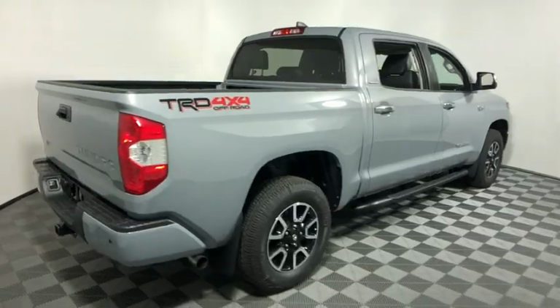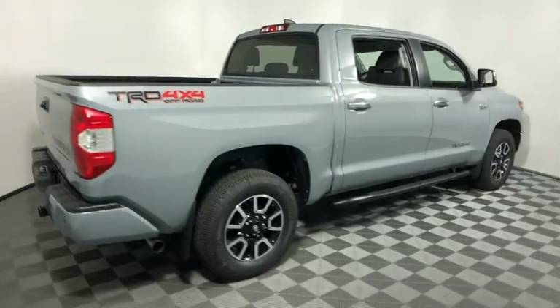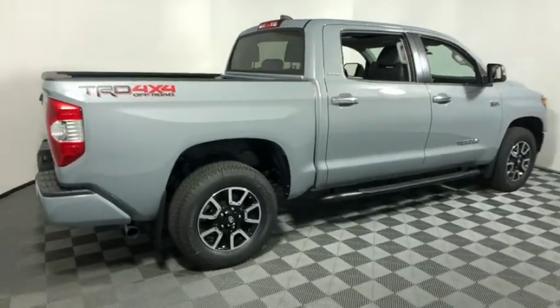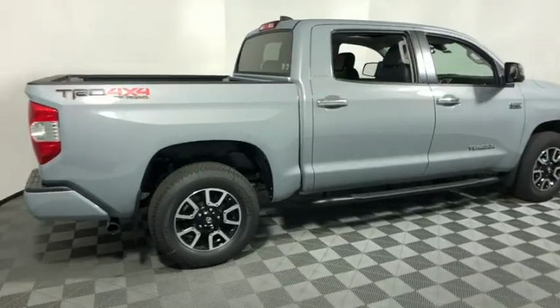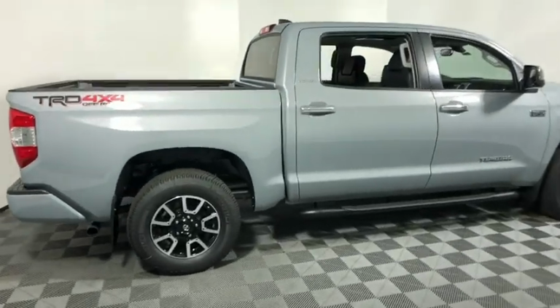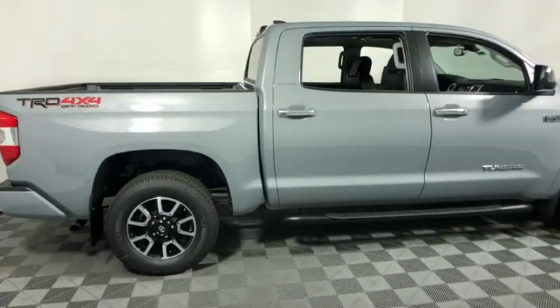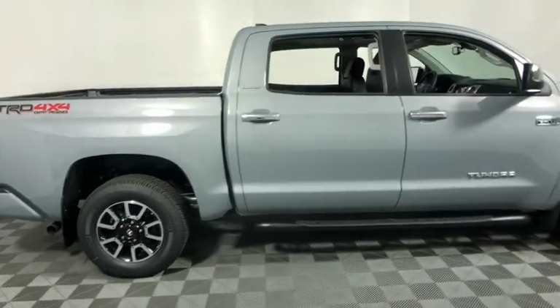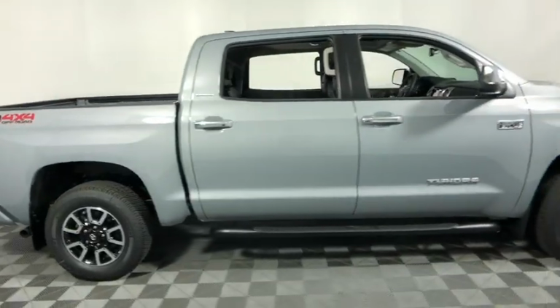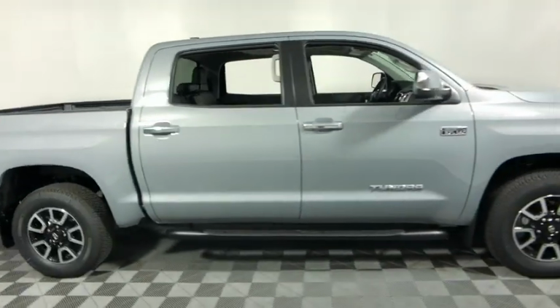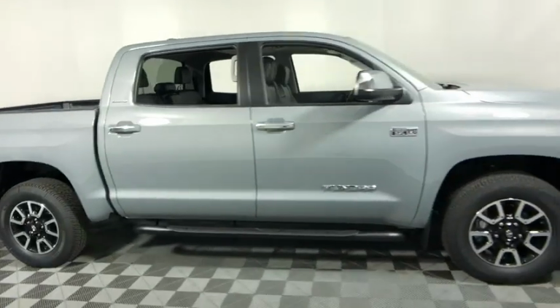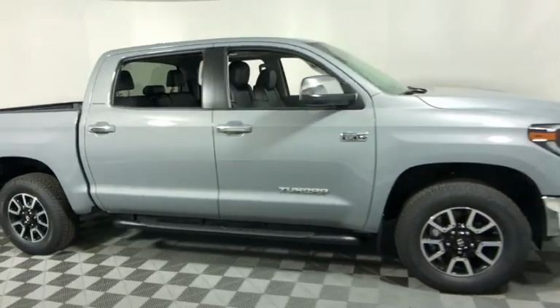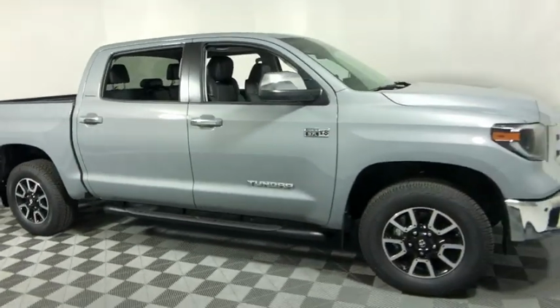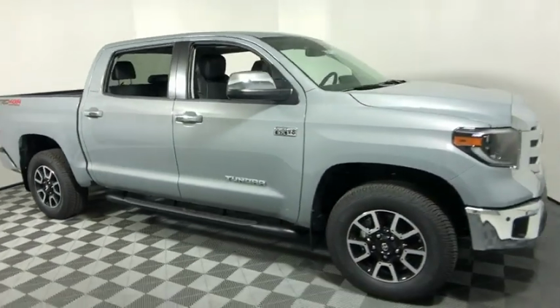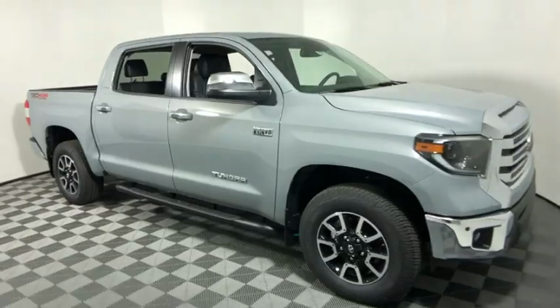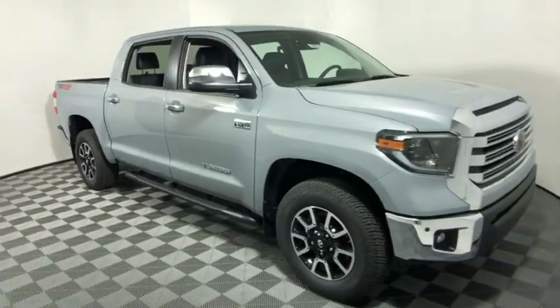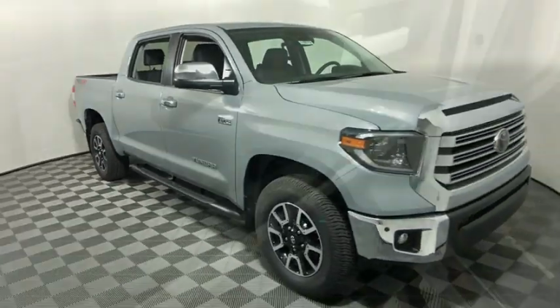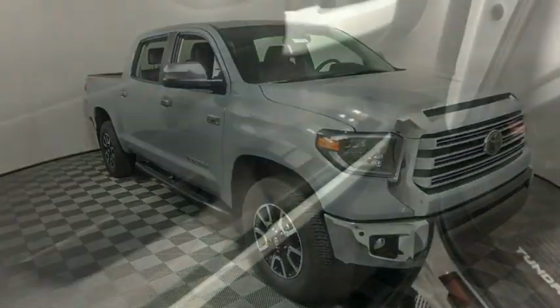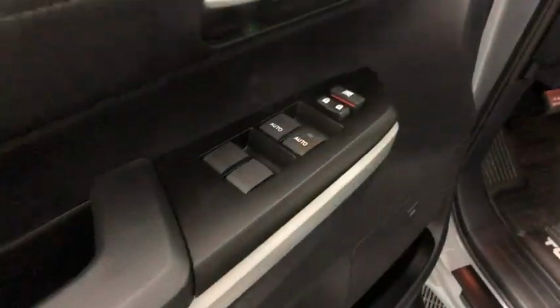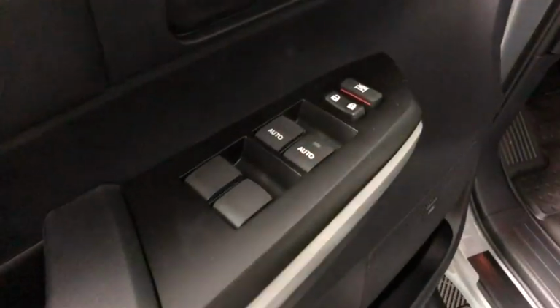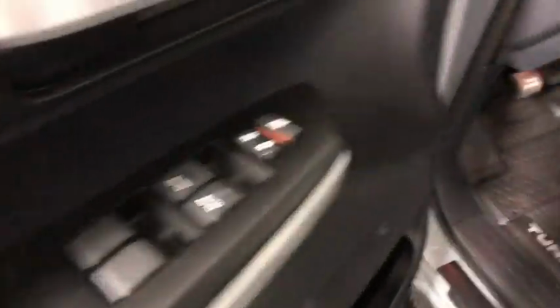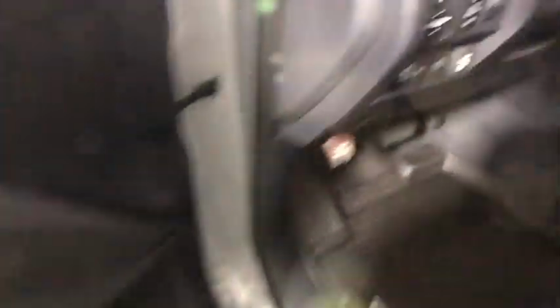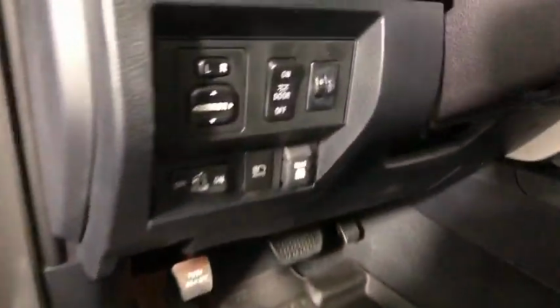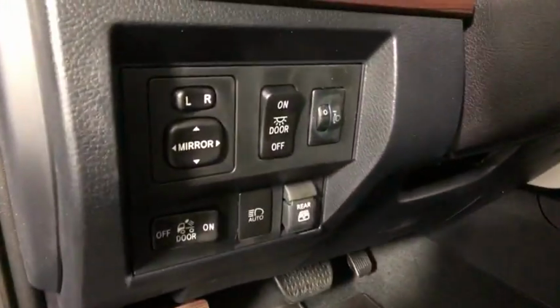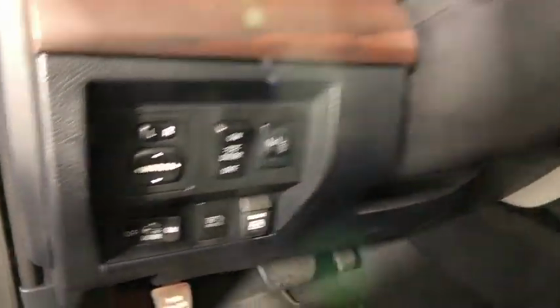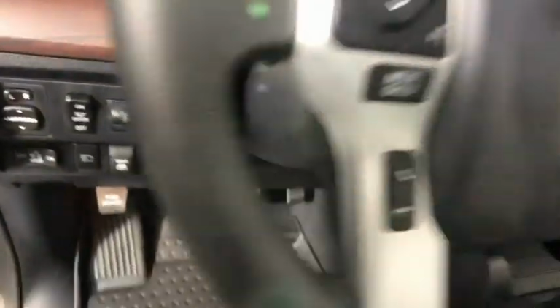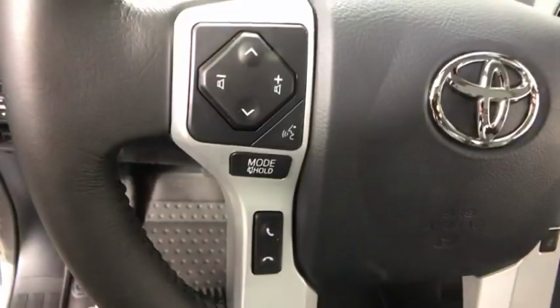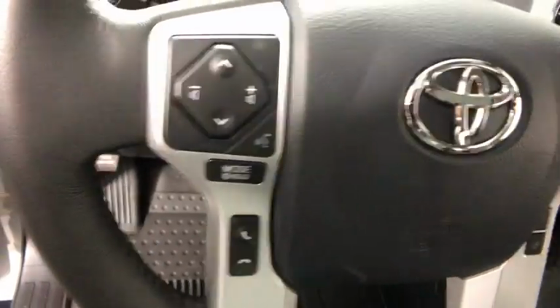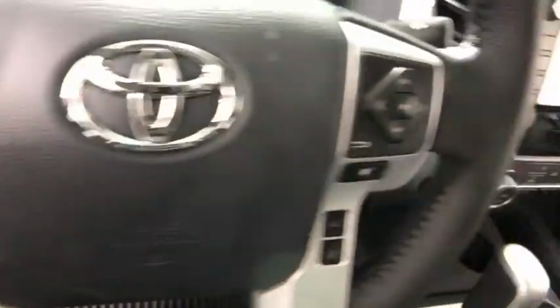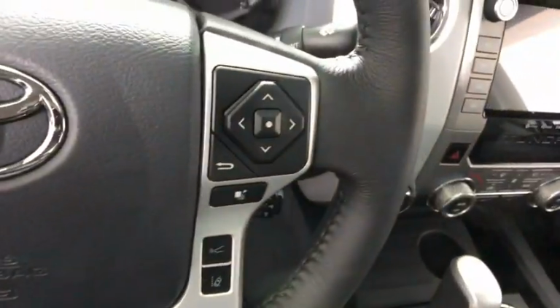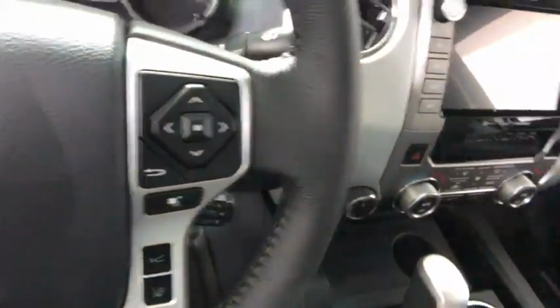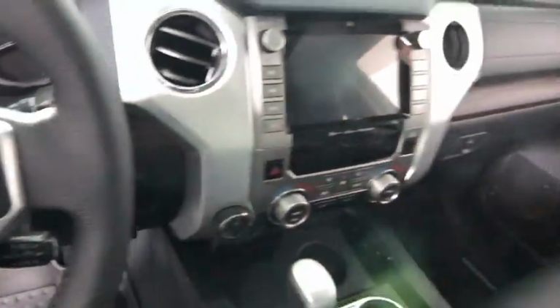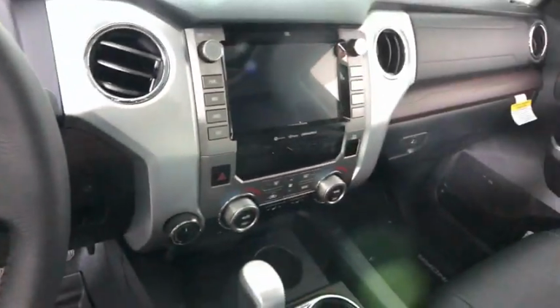Take a ride in the 2020 Toyota Tundra. The Tundra has a number of unique features useful for those using it as a work truck, including extra-large door handles, a deck rail system, and an integrated tow hitch.